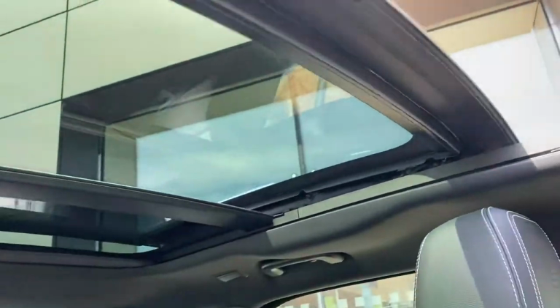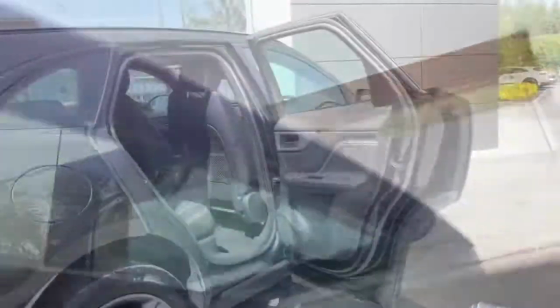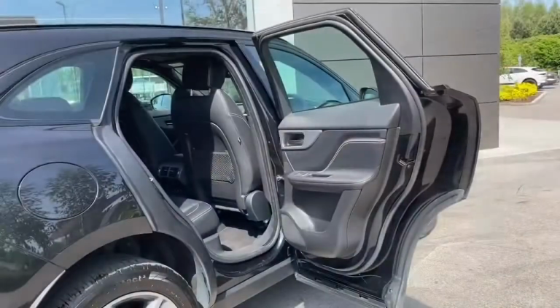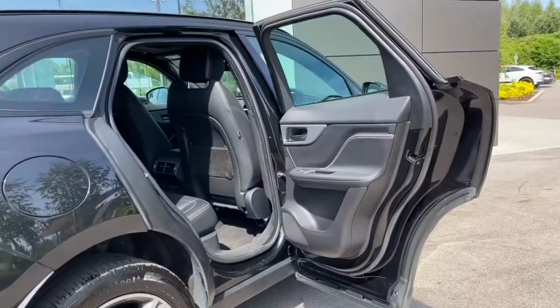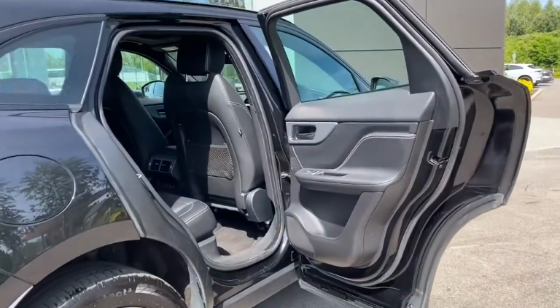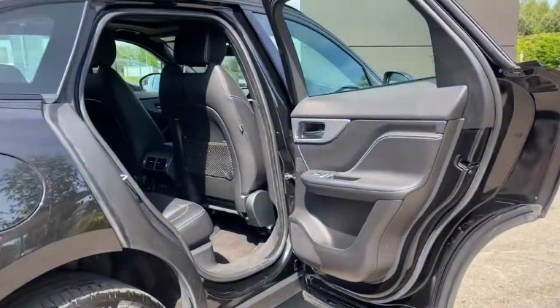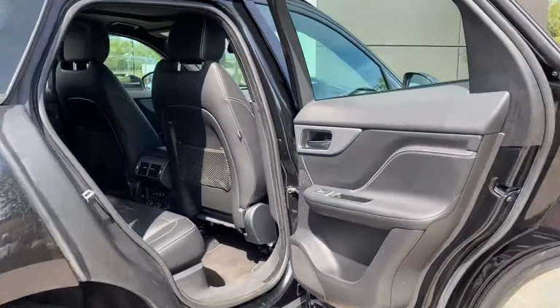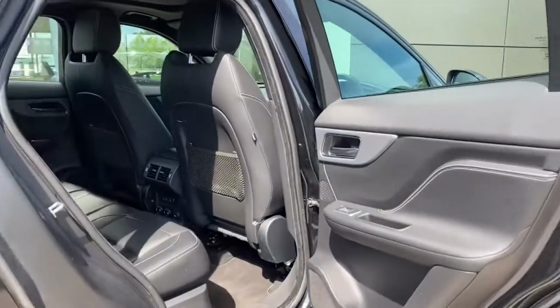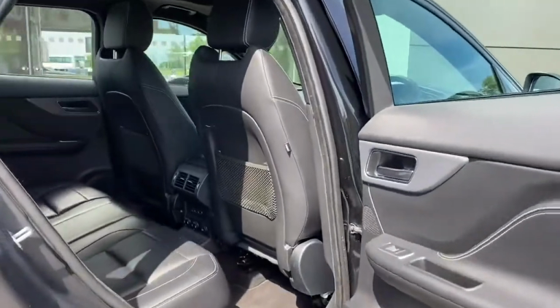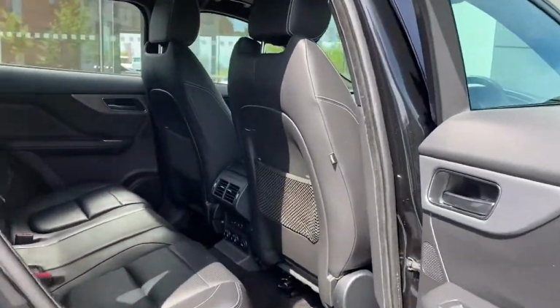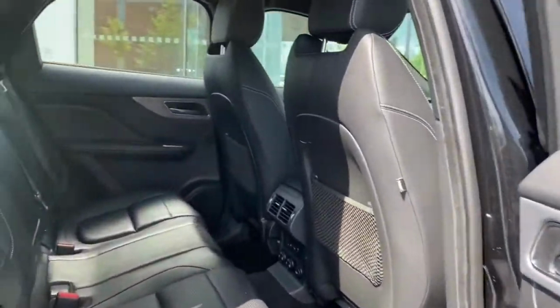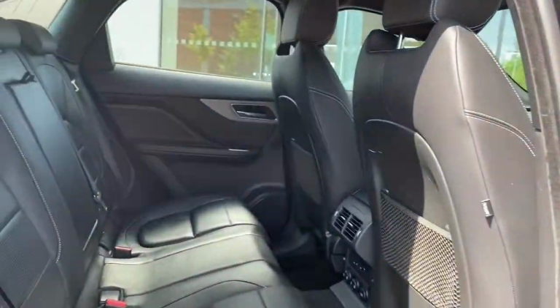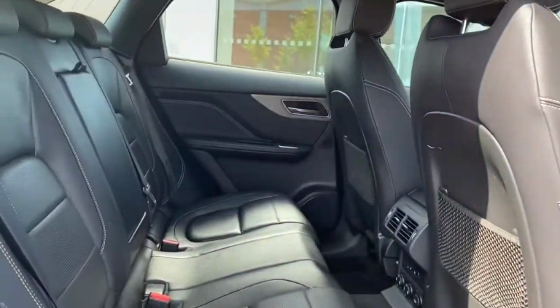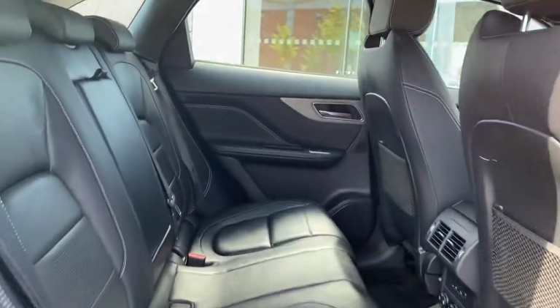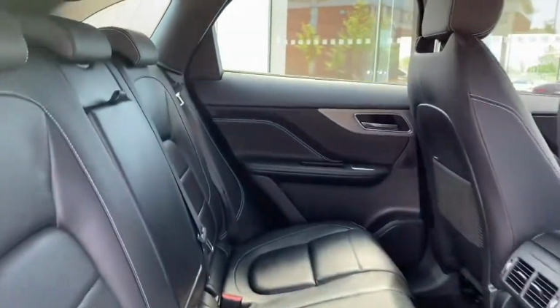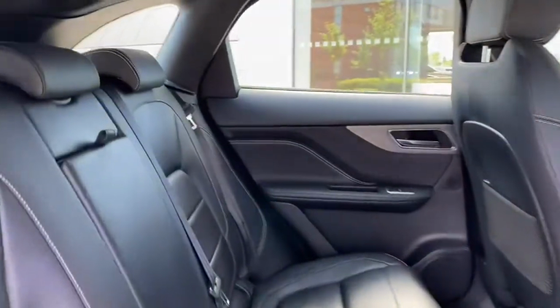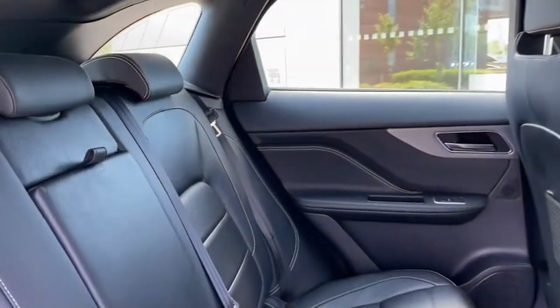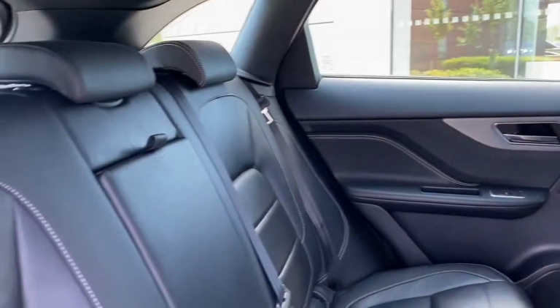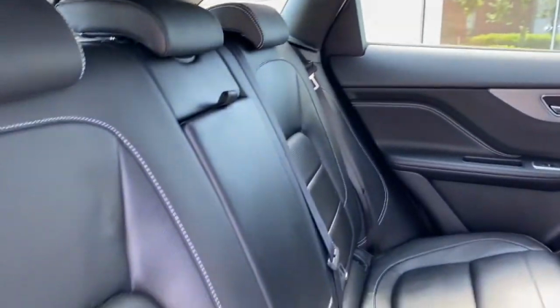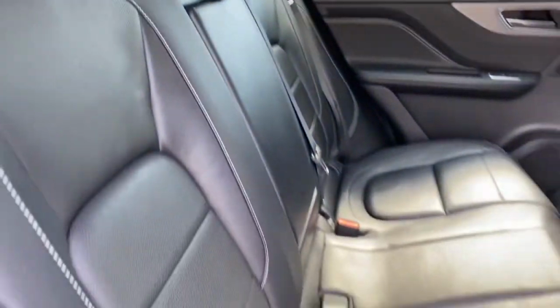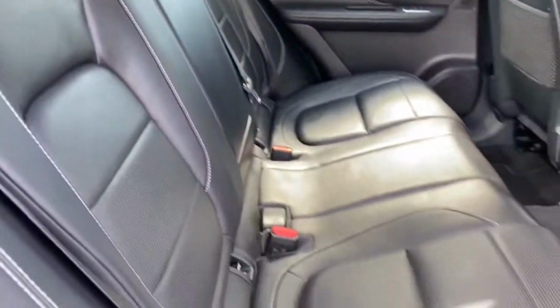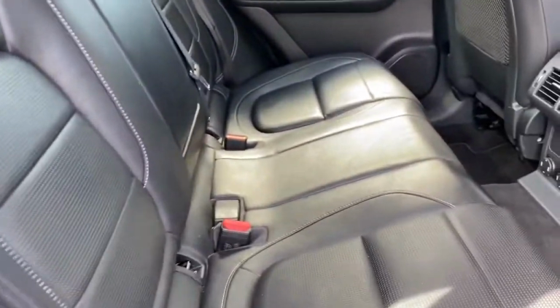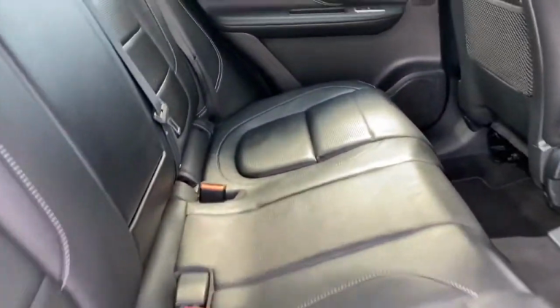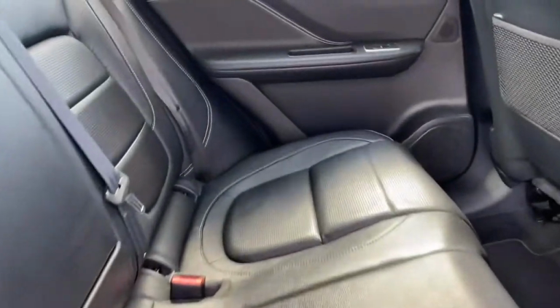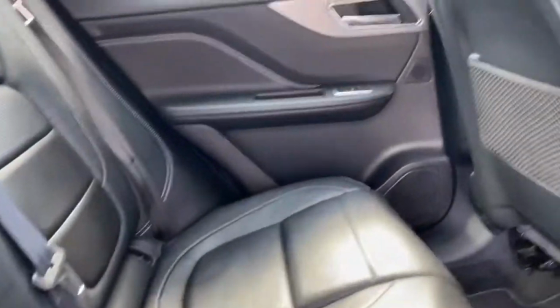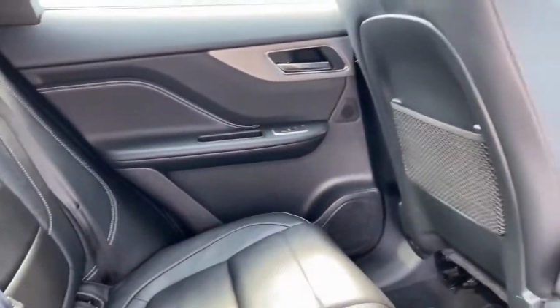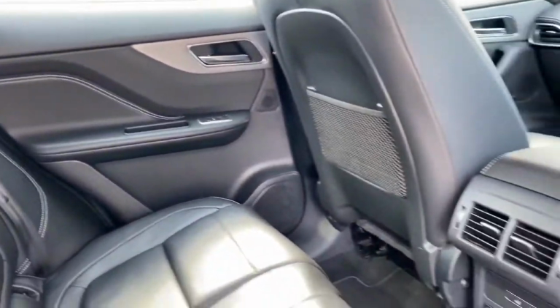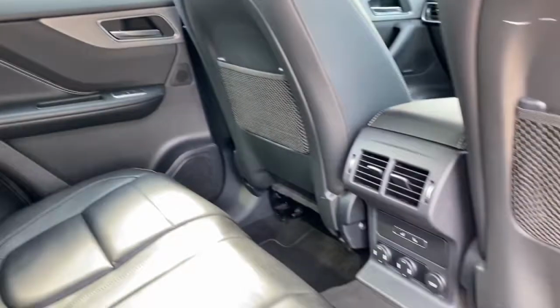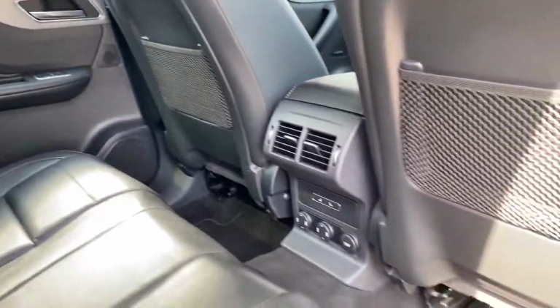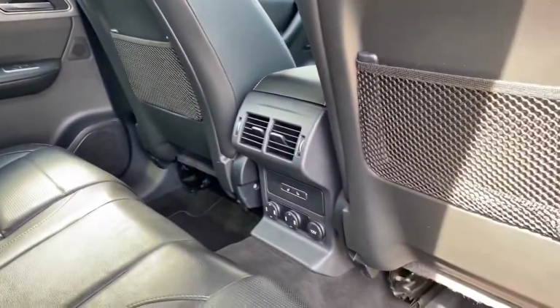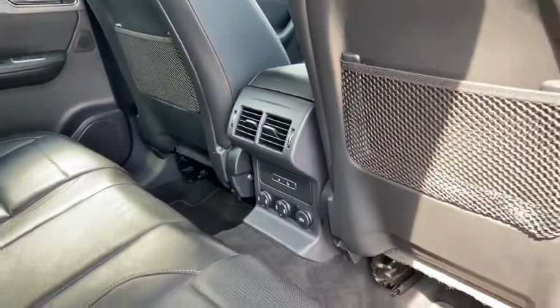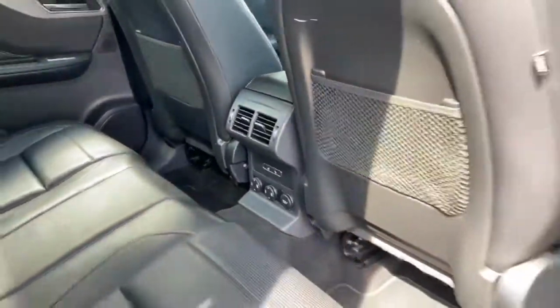The rear interior is just as nice as the front, featuring matching ebony leather seats with light oyster contrast stitching, along with integrated isofix points, rear door speakers, rear luggage netting, dual air vents, and heated seat options.